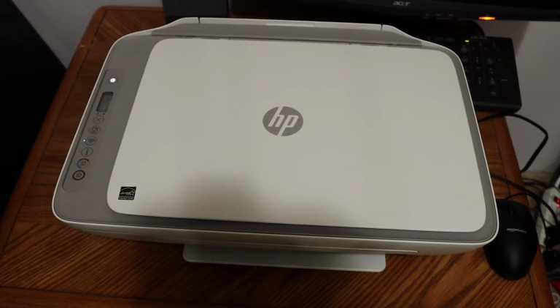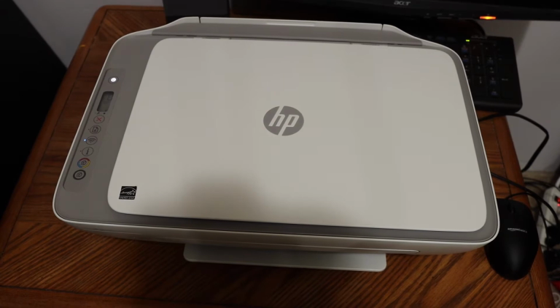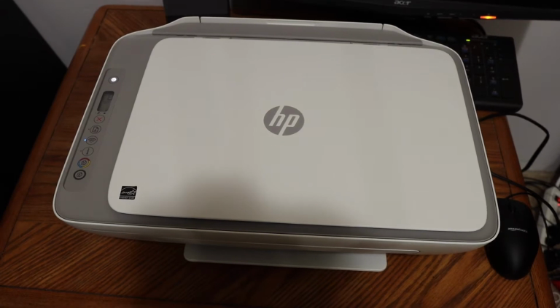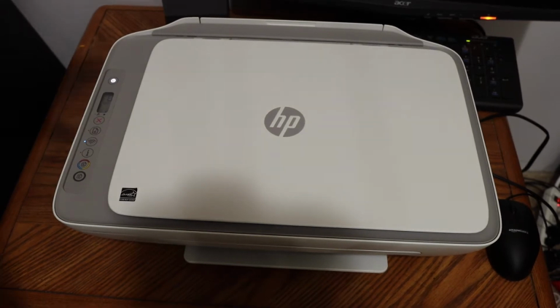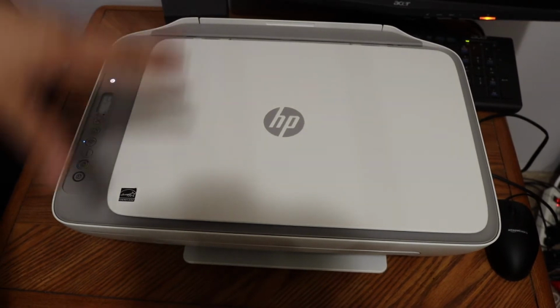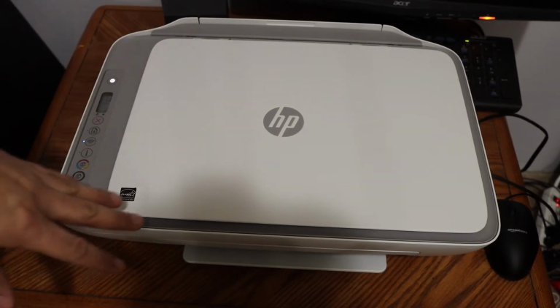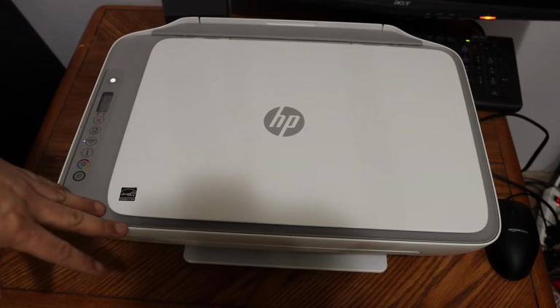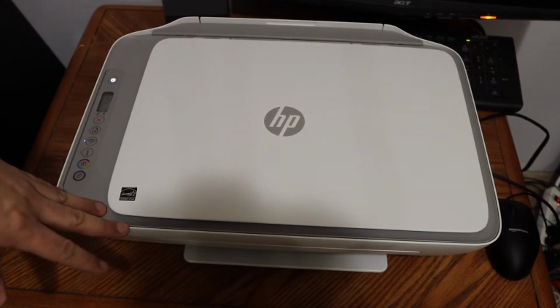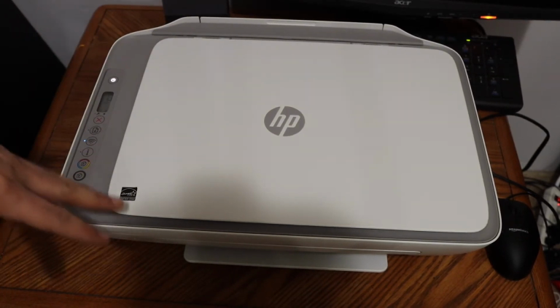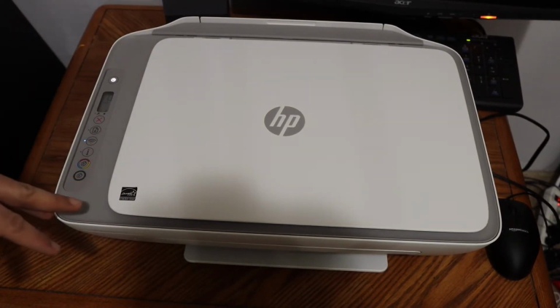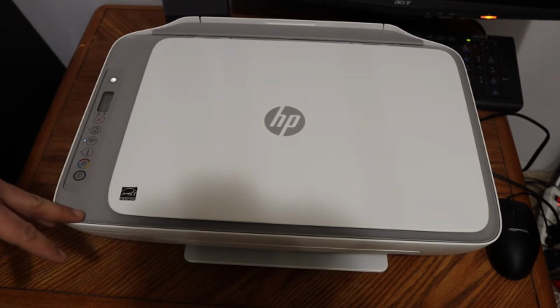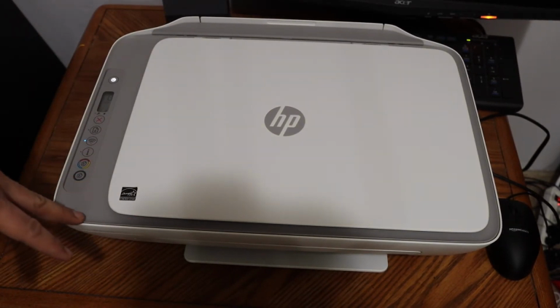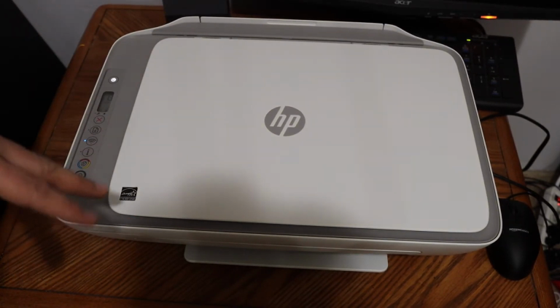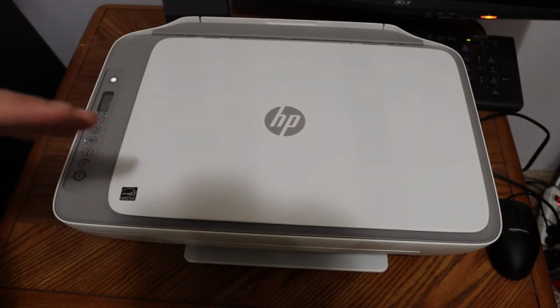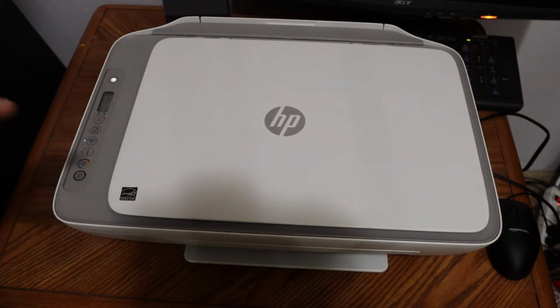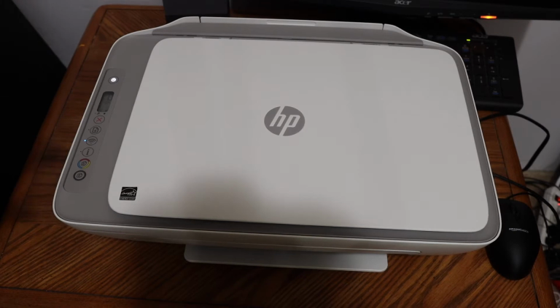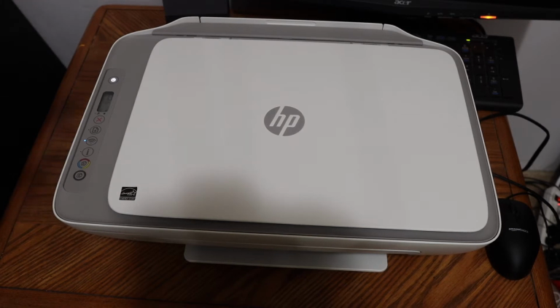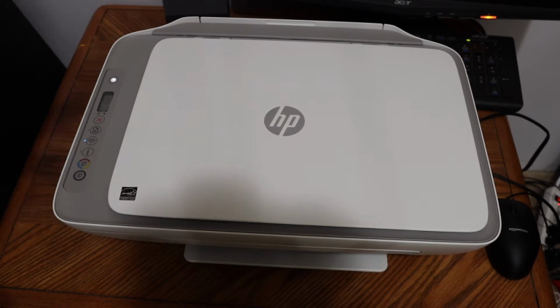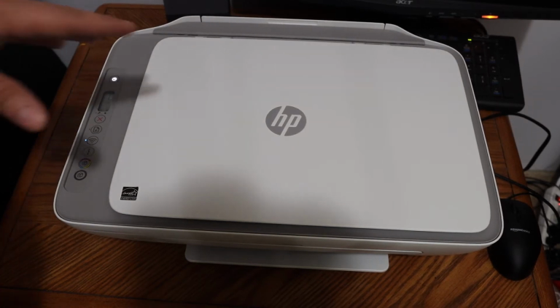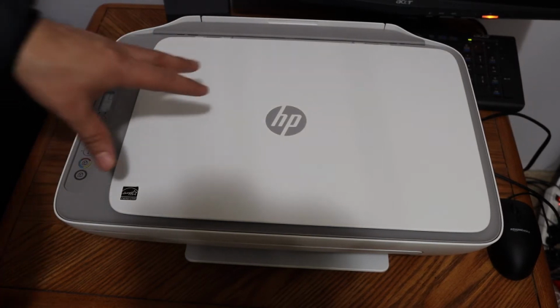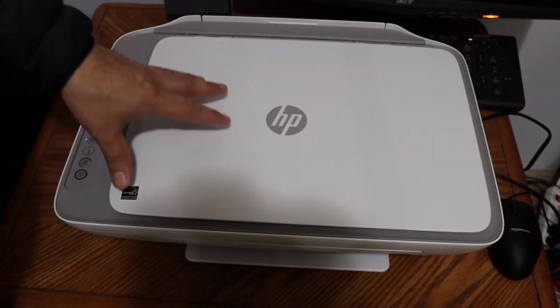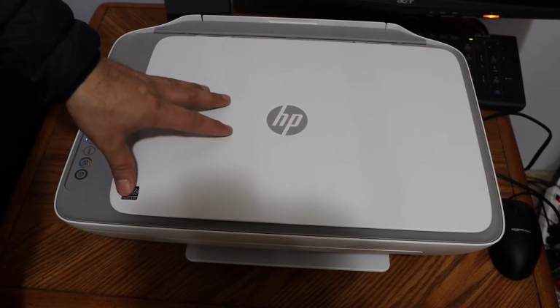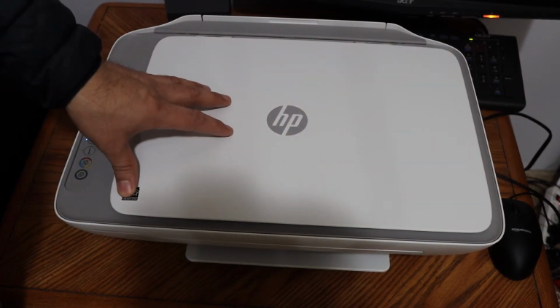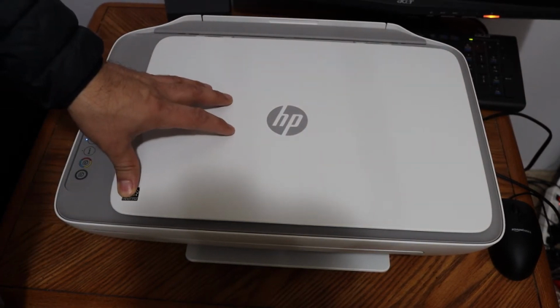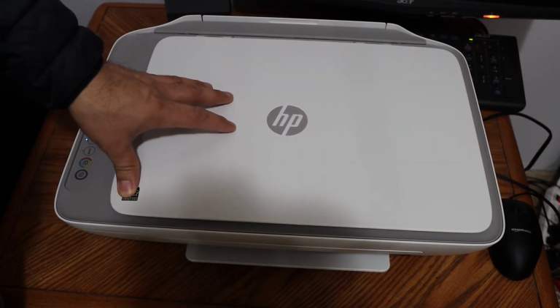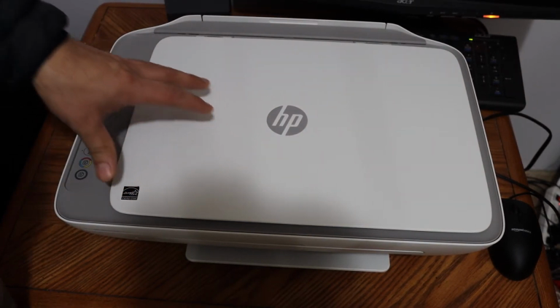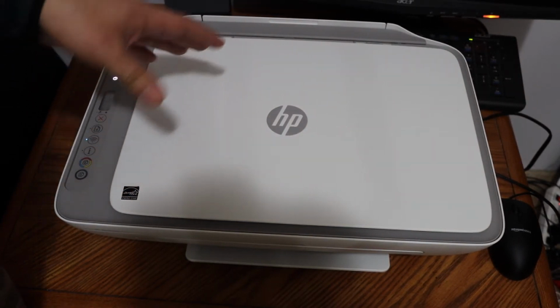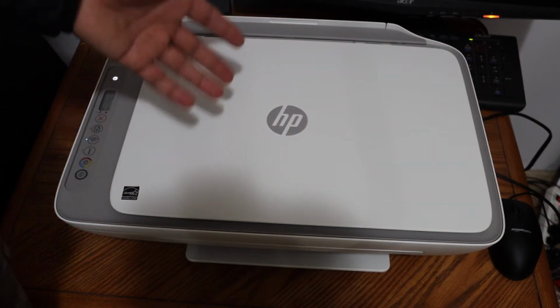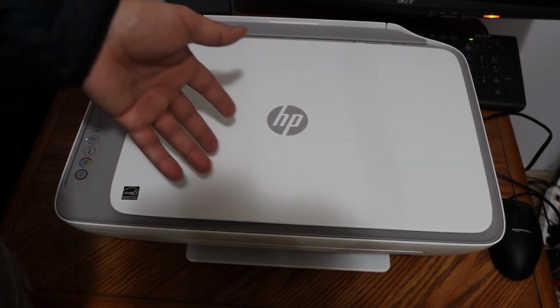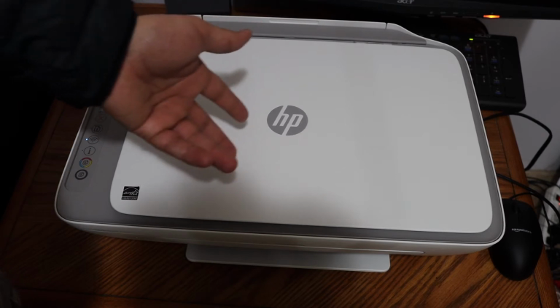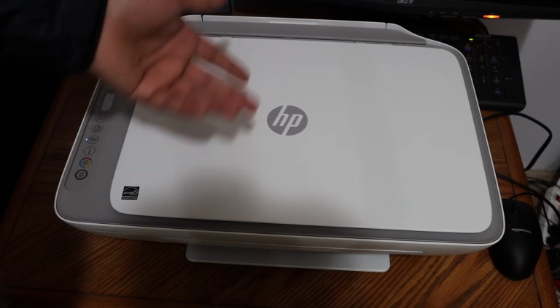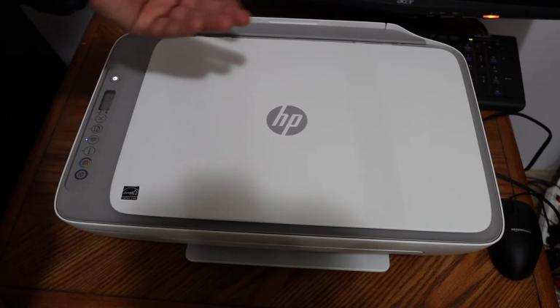Today's video is regarding the HP DeskJet 2755 all-in-one printer. I'm going to show you how to do the Wi-Fi setup of this printer using your Android phone and the Wi-Fi network of your home or office.